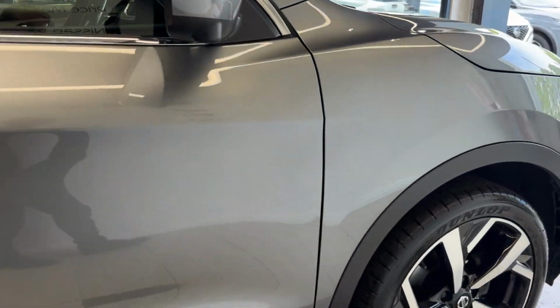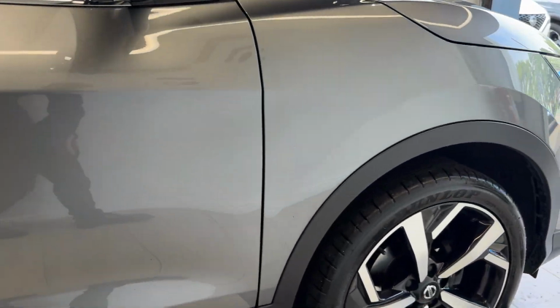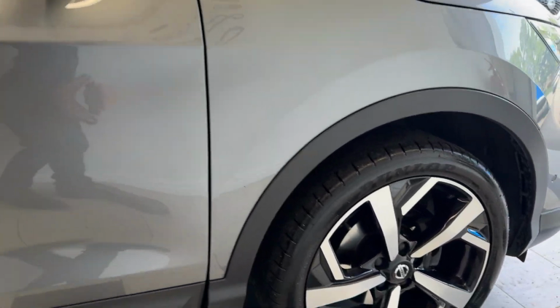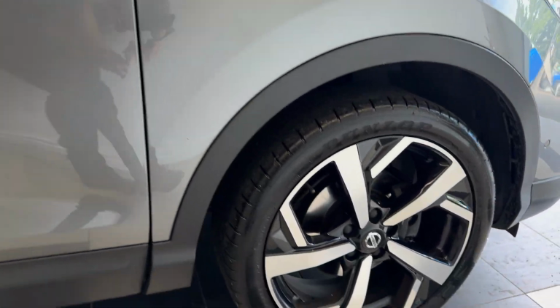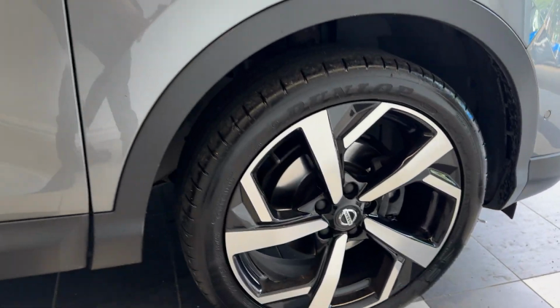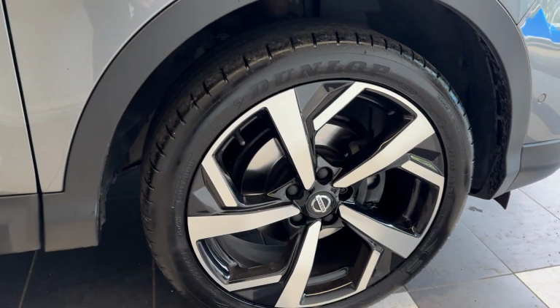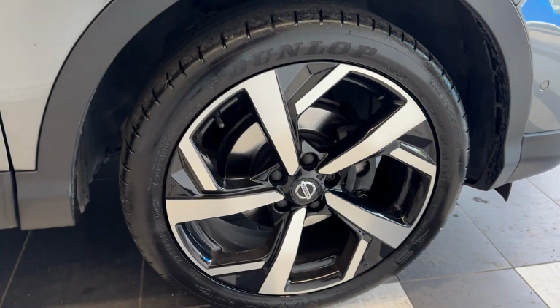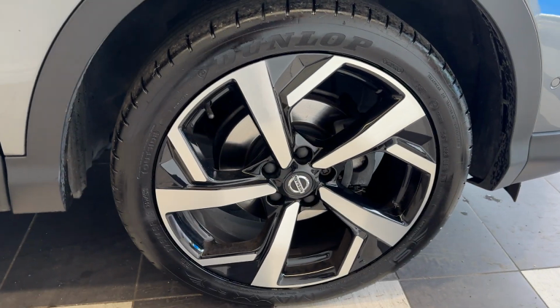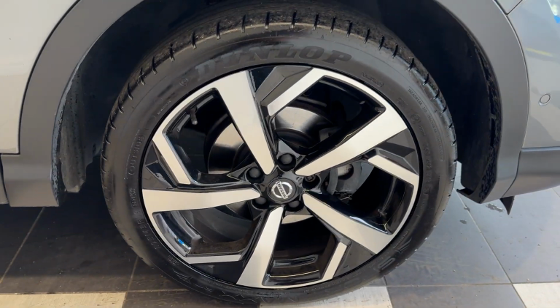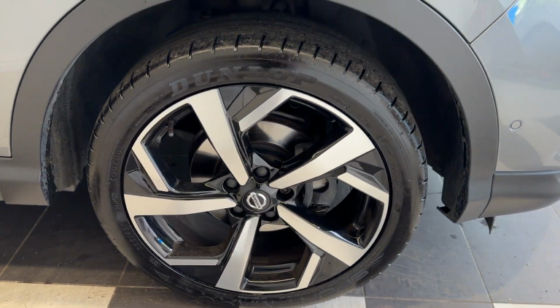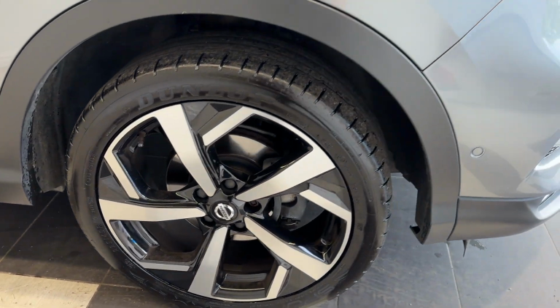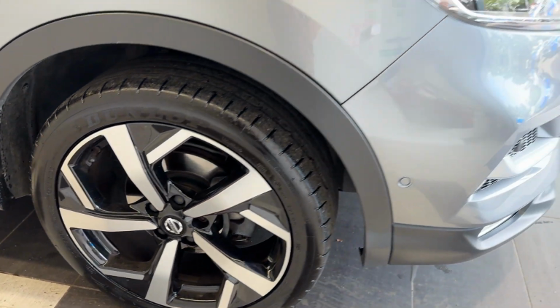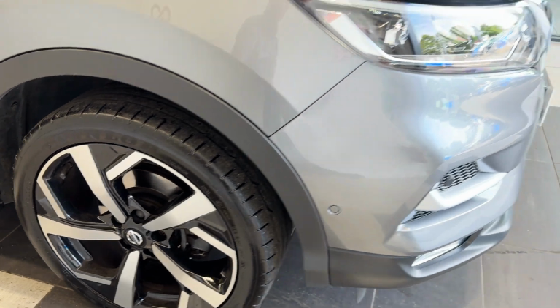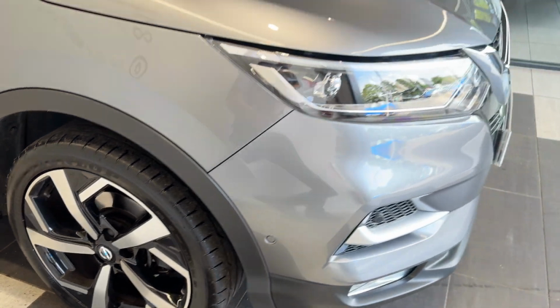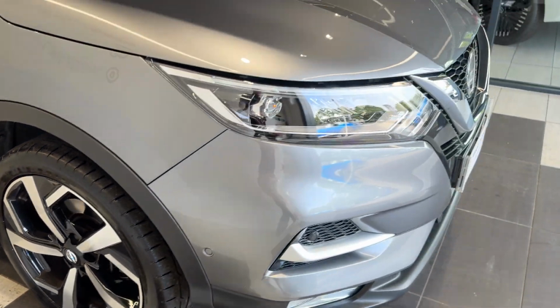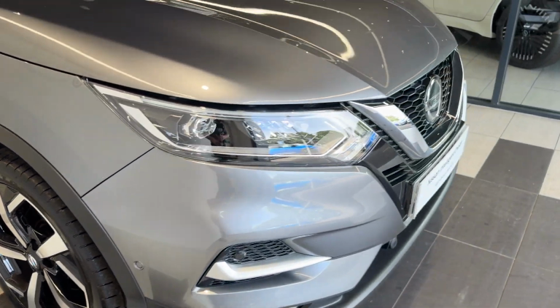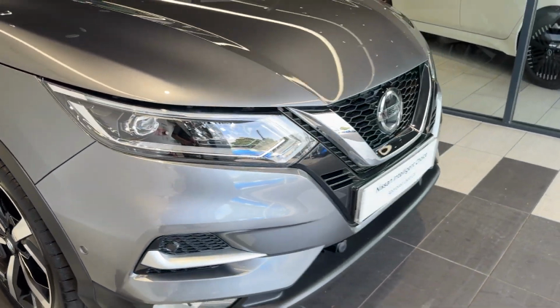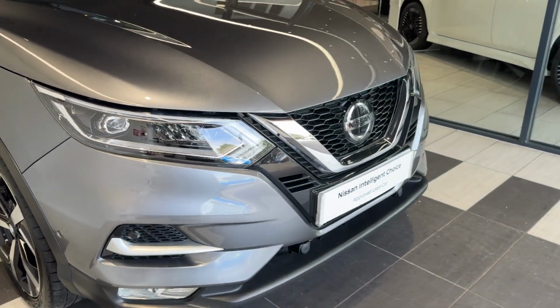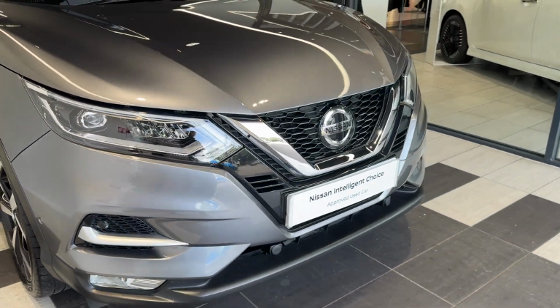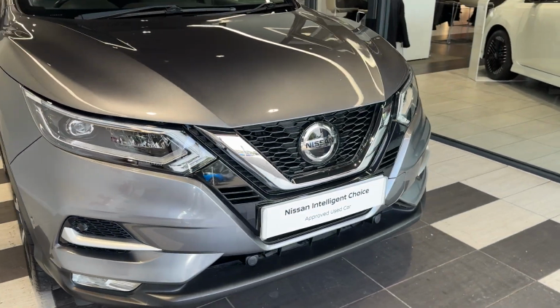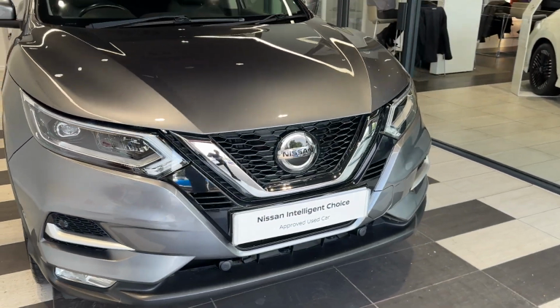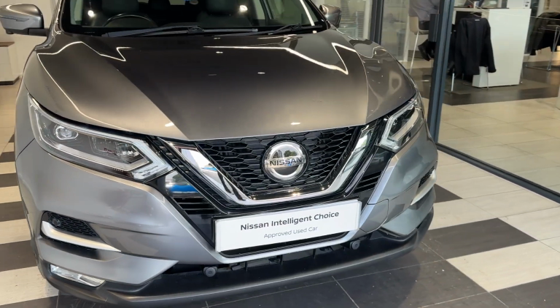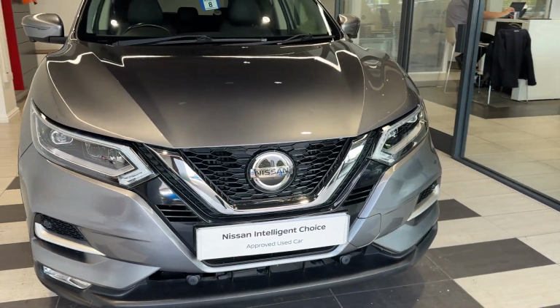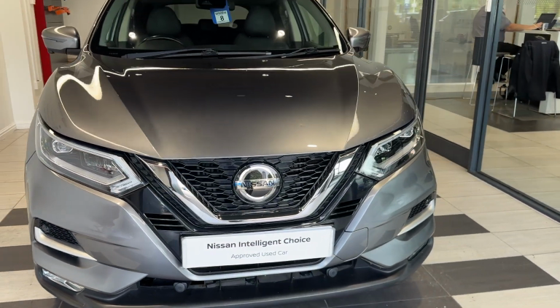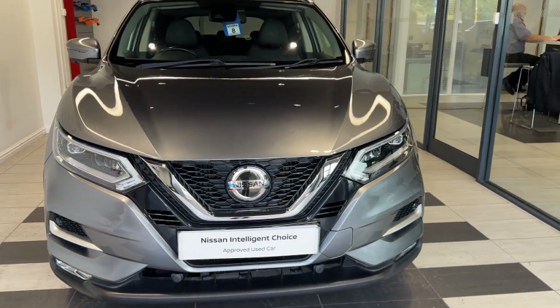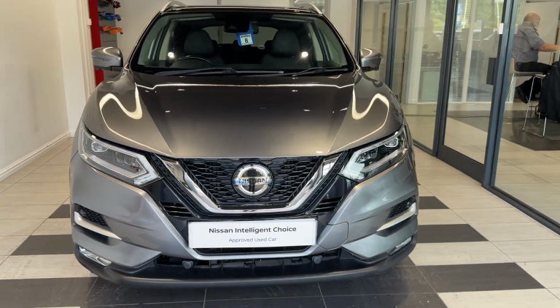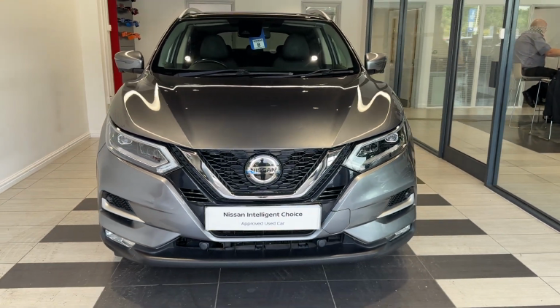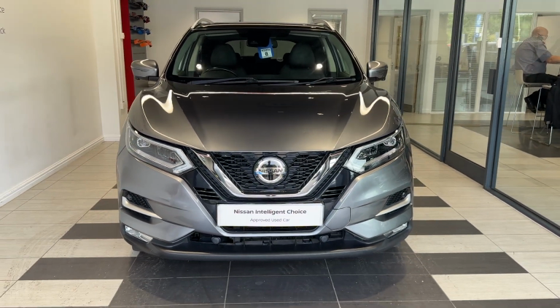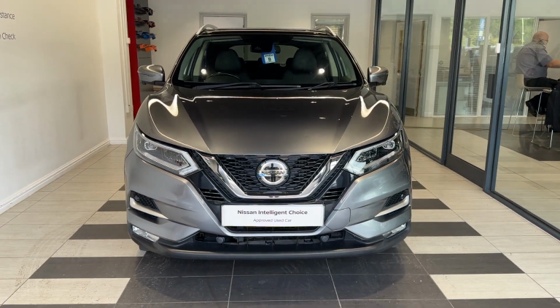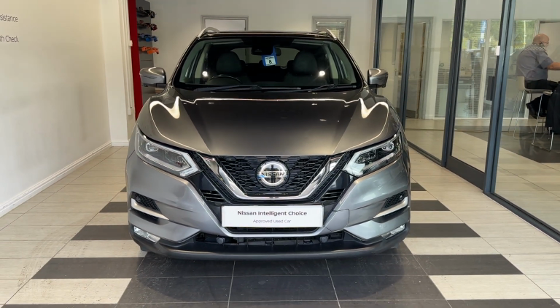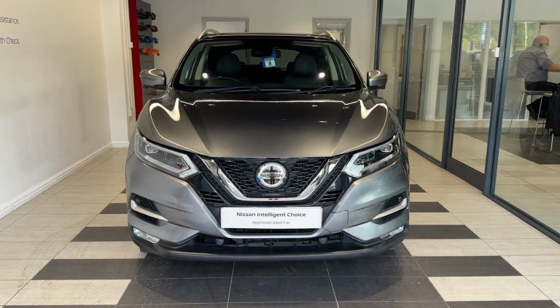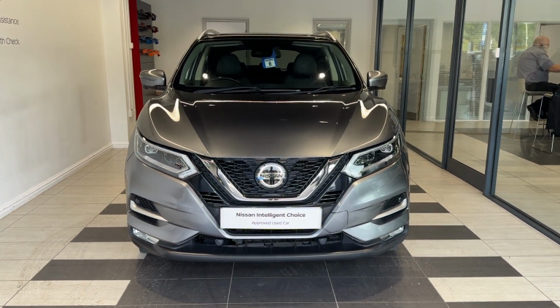Coming down to the driver's side front wheel. Thank you for watching this video.